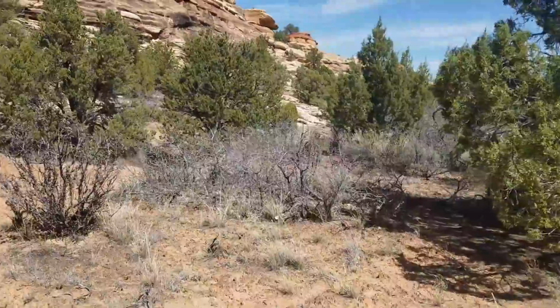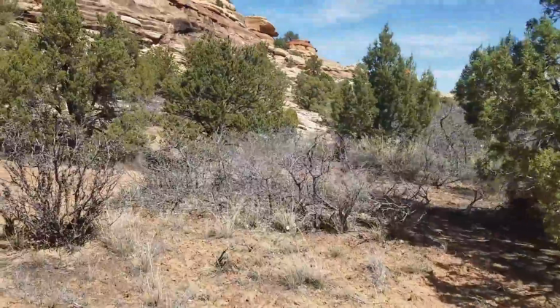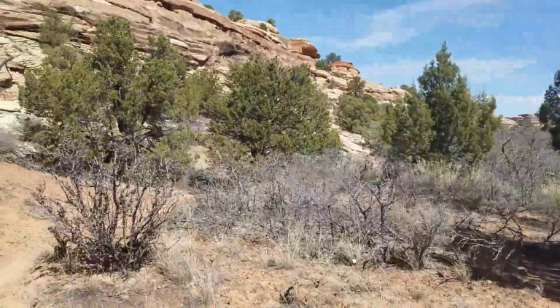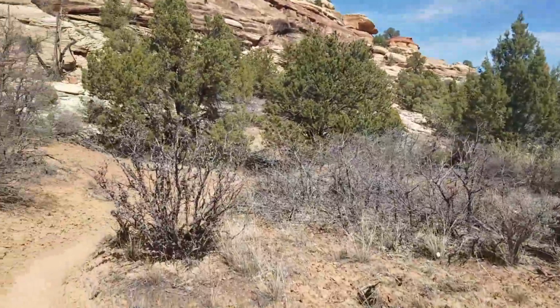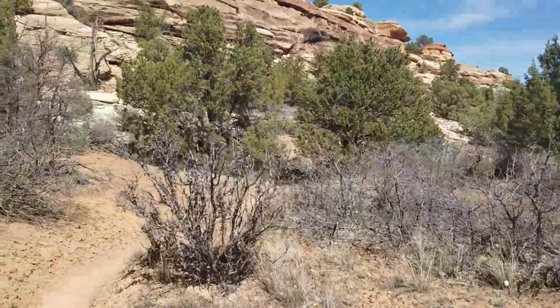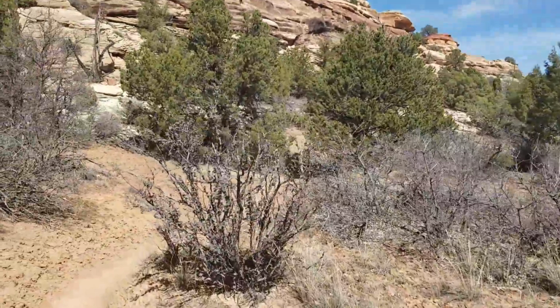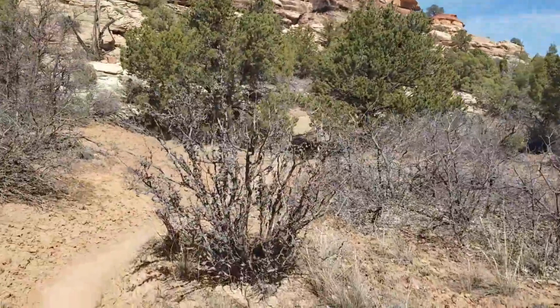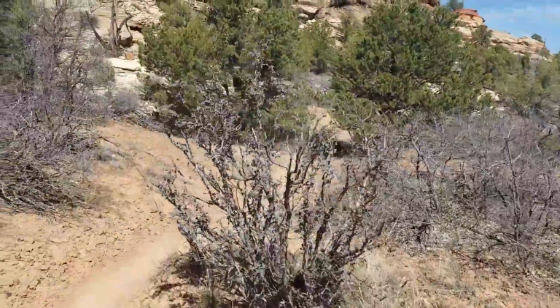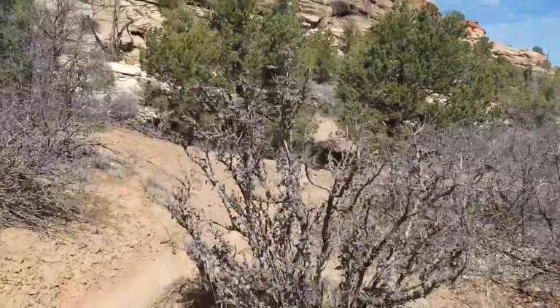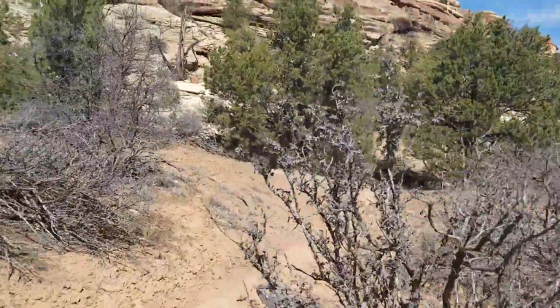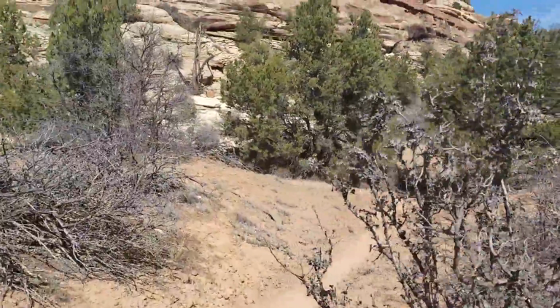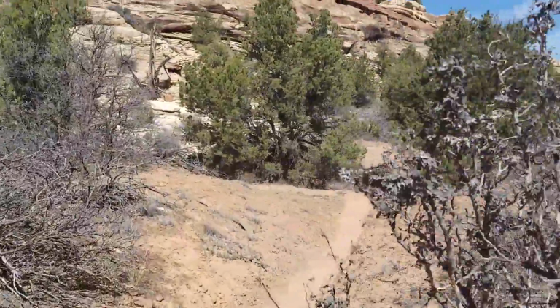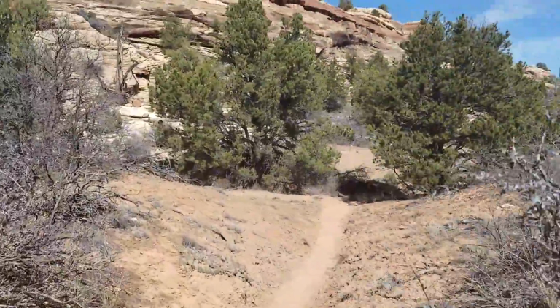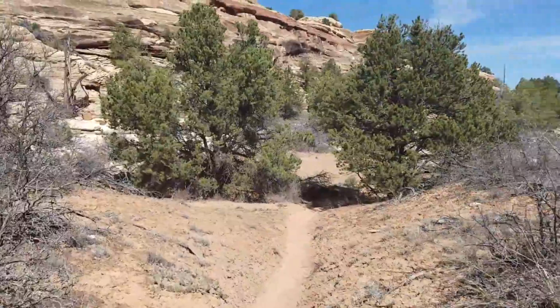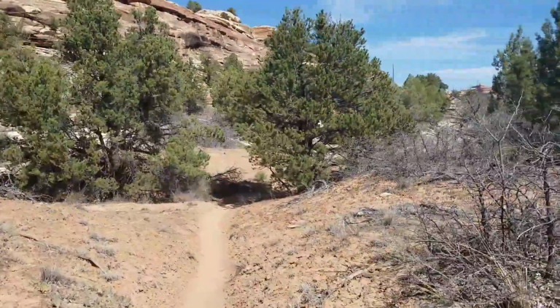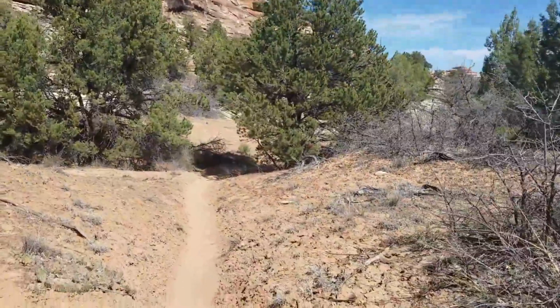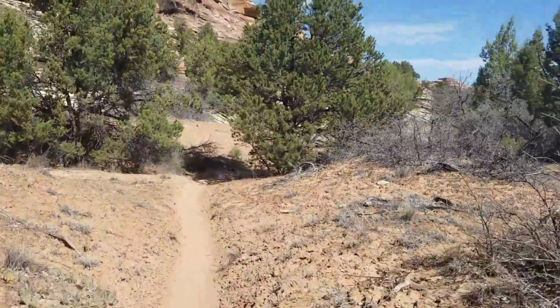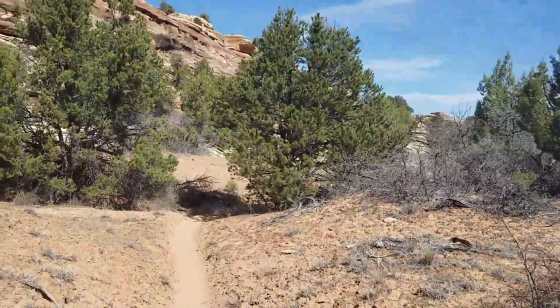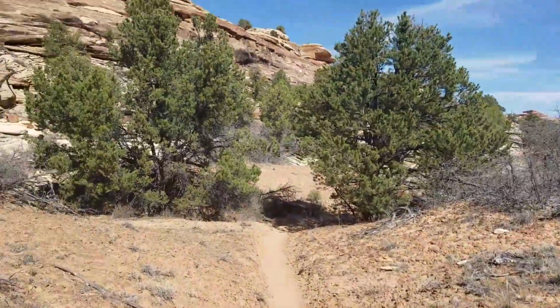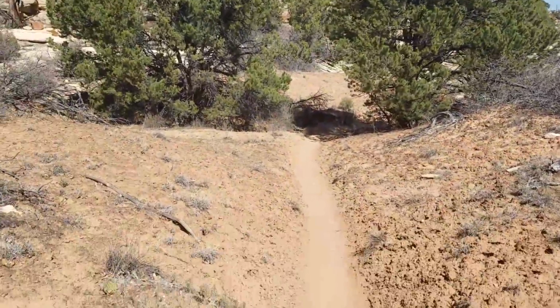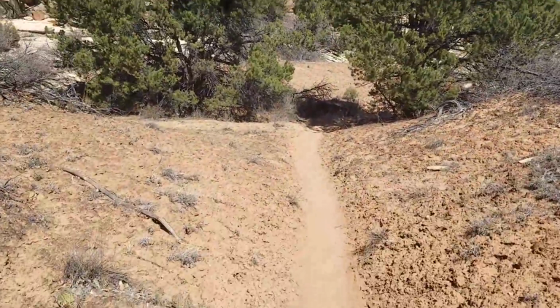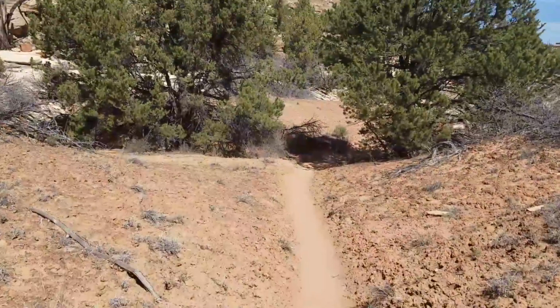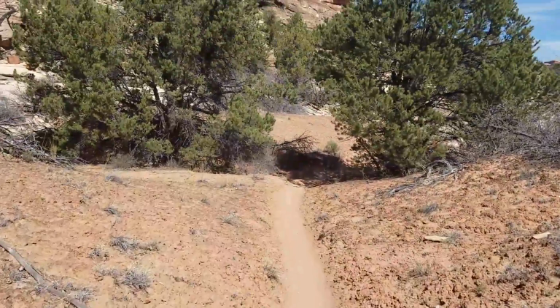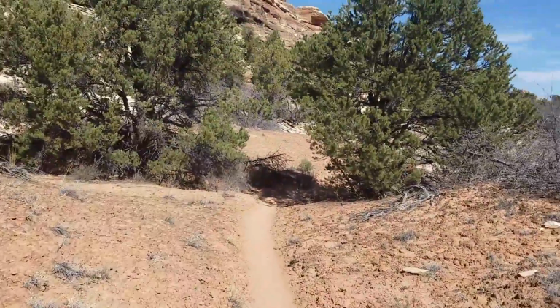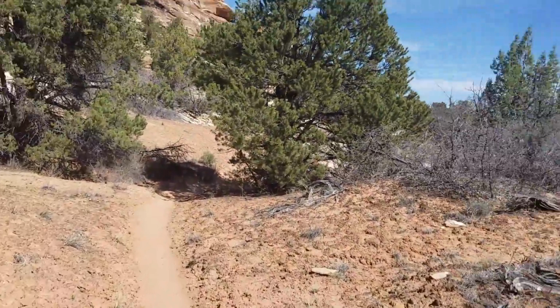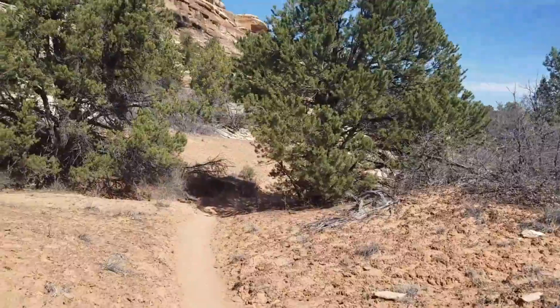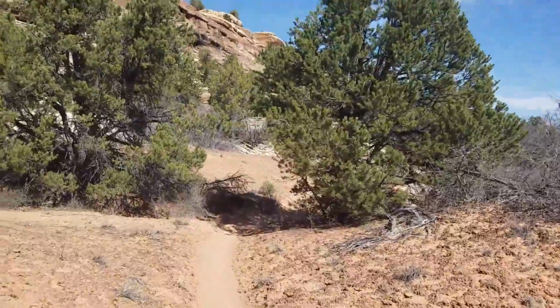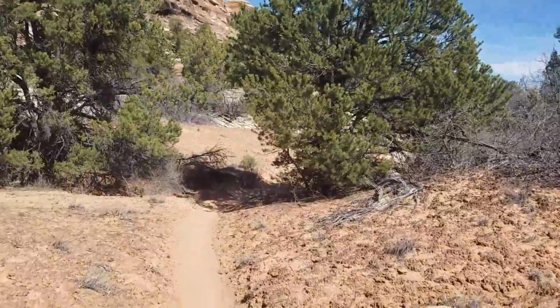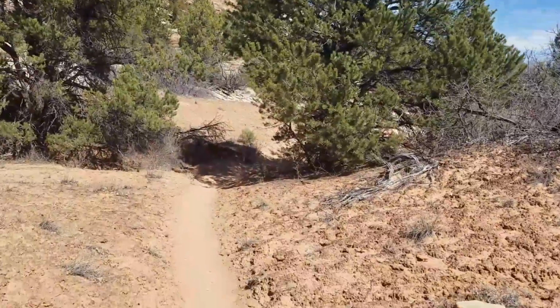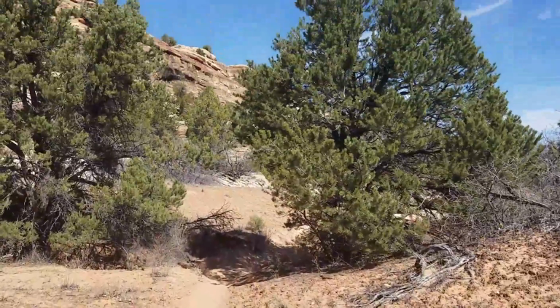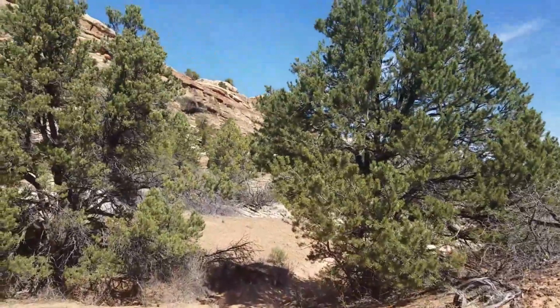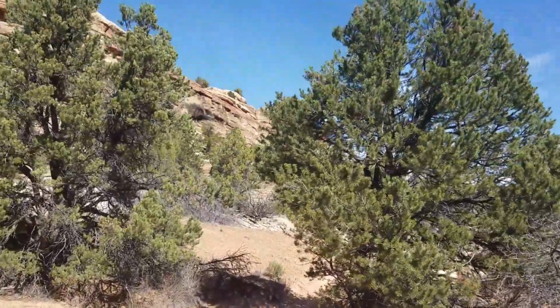It's very nice. Now that we're down at the canyon floor, there are more trees and things that you don't see higher up in the desert.